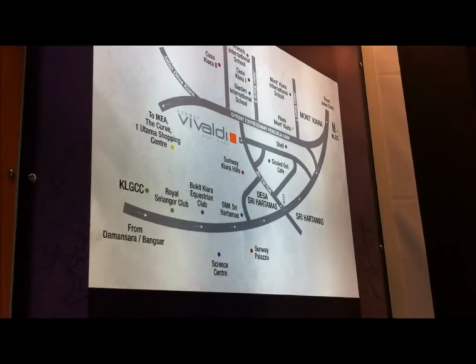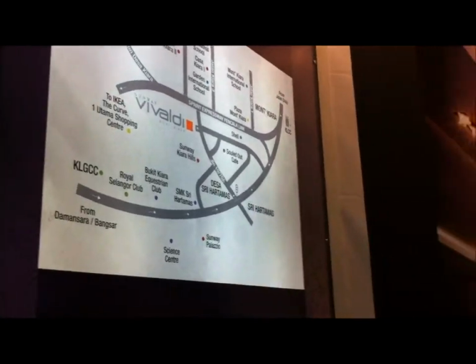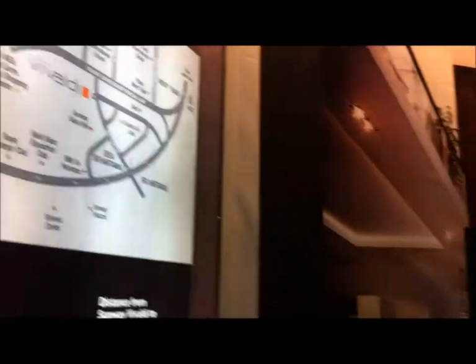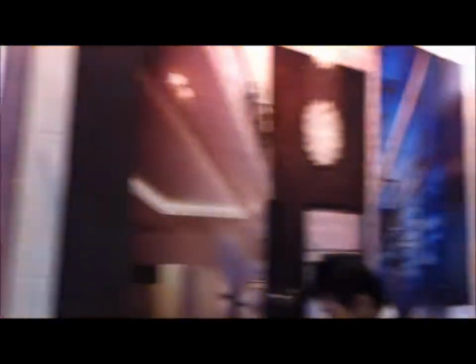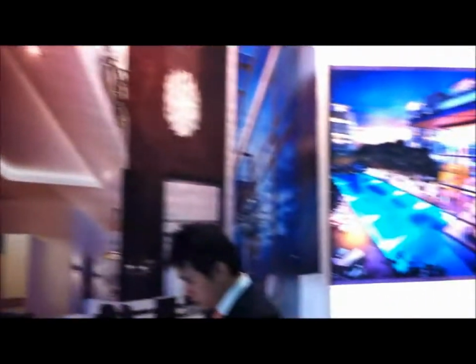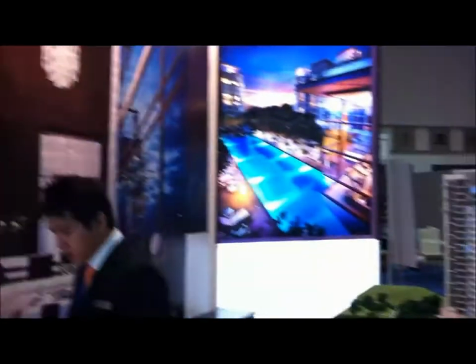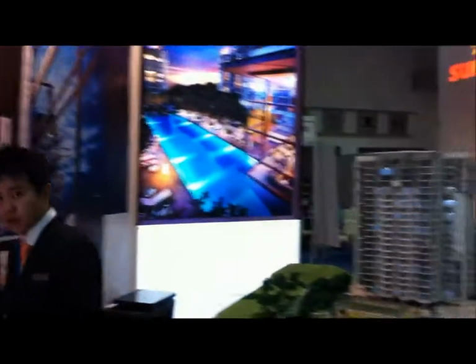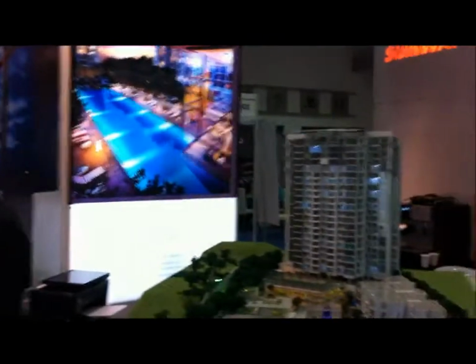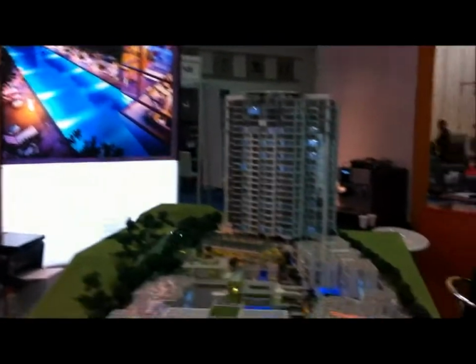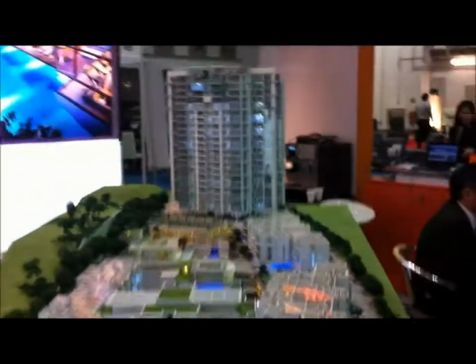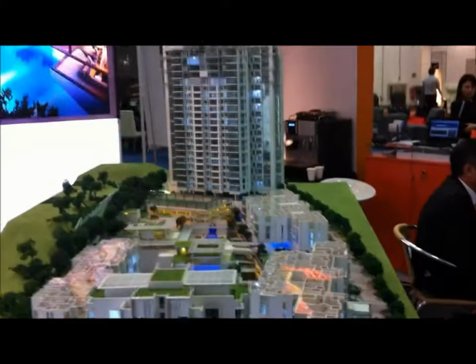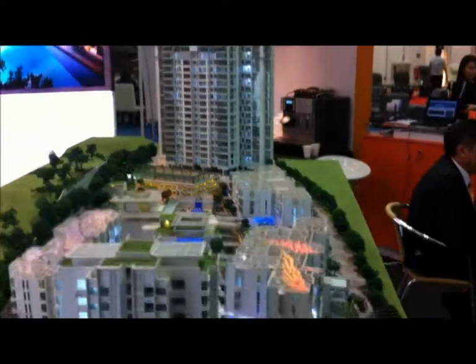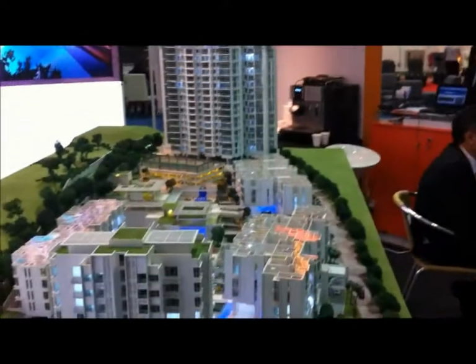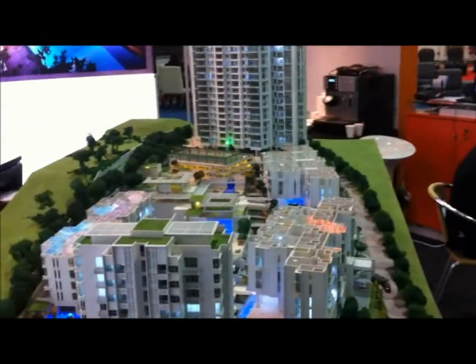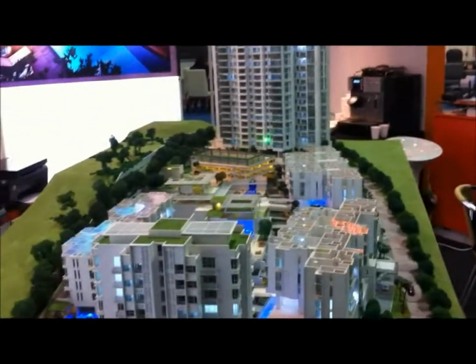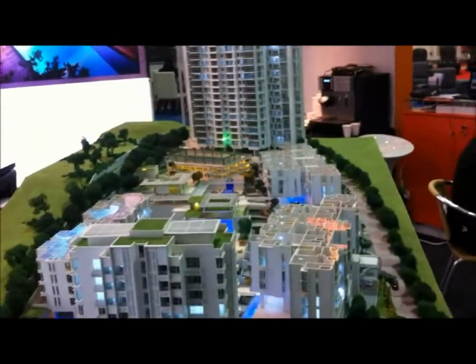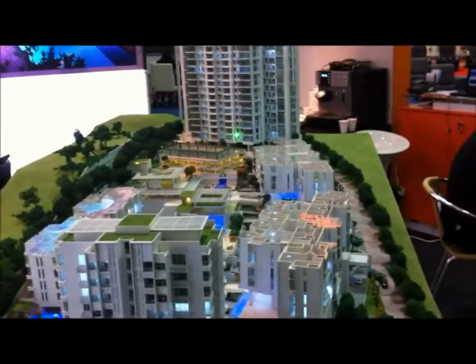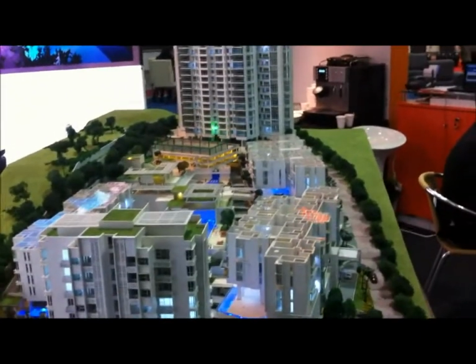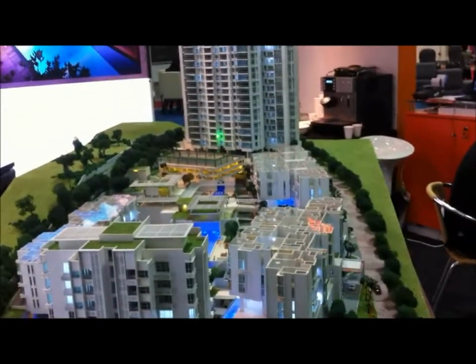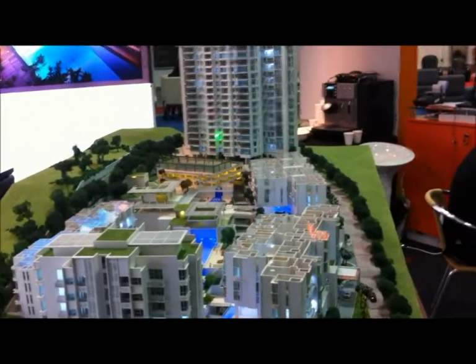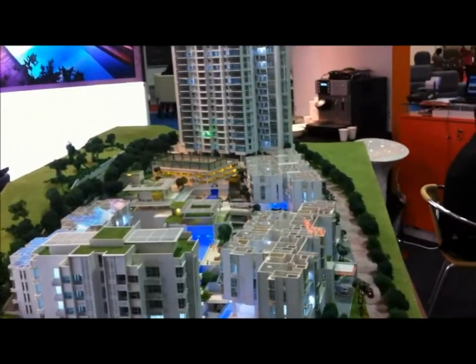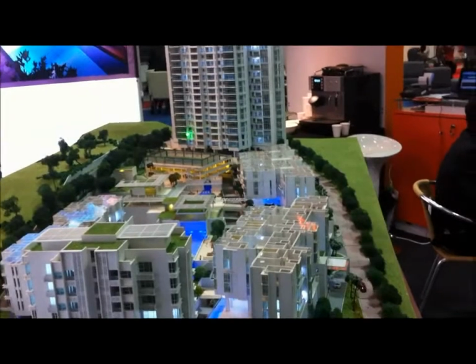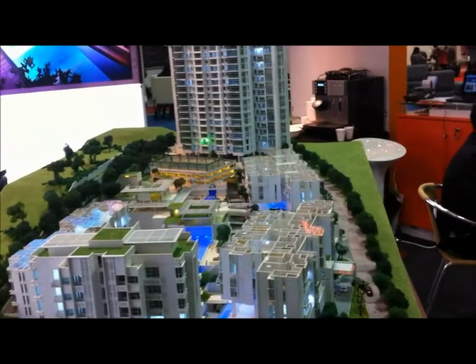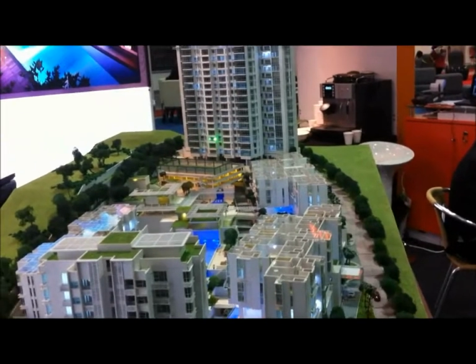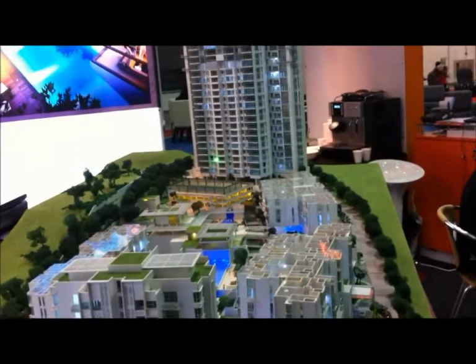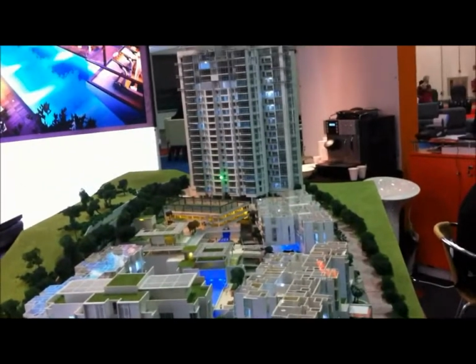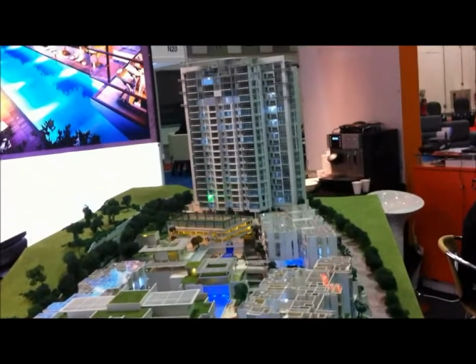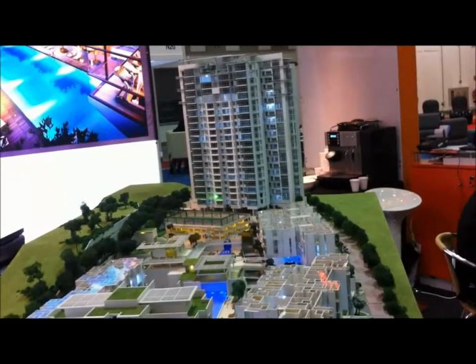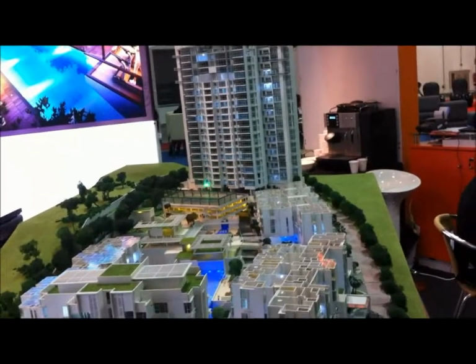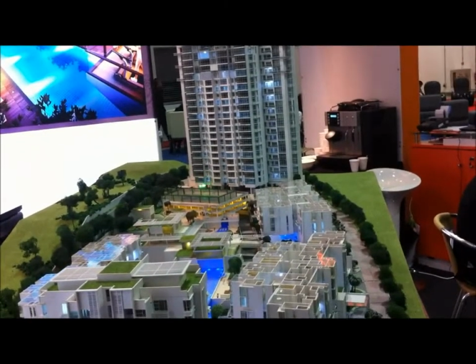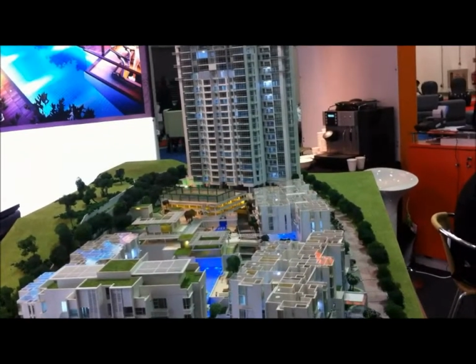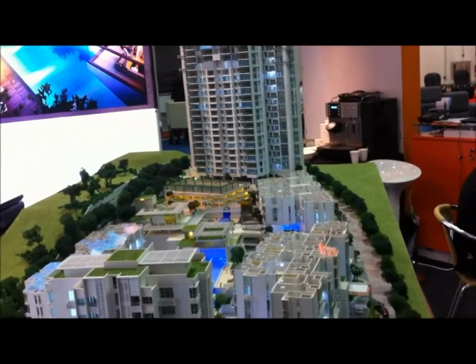I'd like to show you the whole concept of Sunway Vibadi. Sunway Vibadi is selling a lifestyle concept. Basically, we emphasize on privacy and exclusiveness.